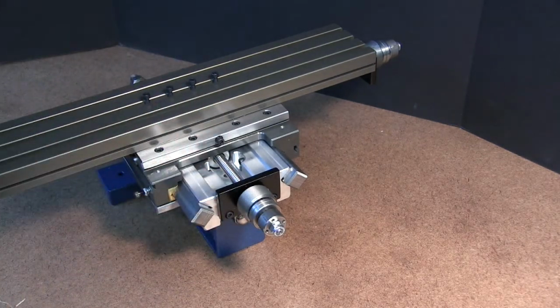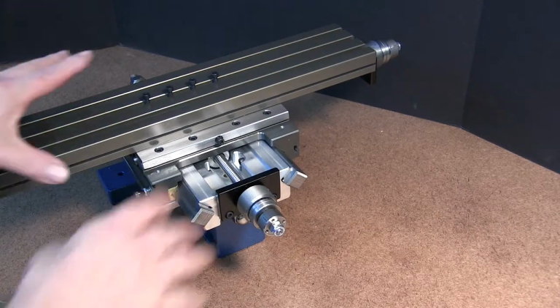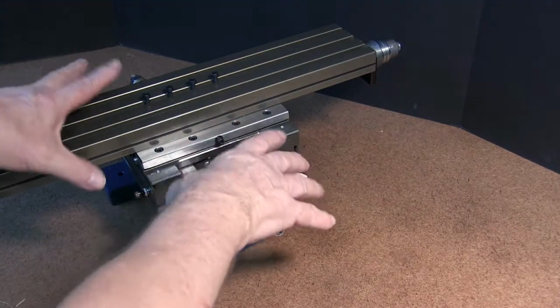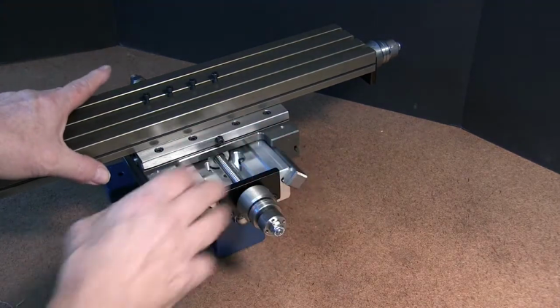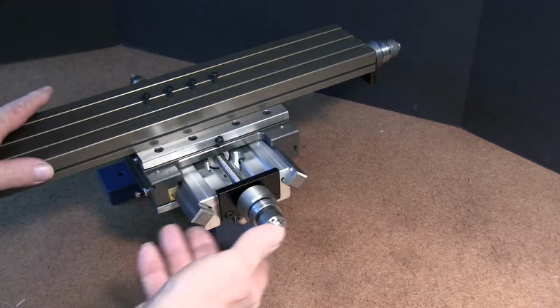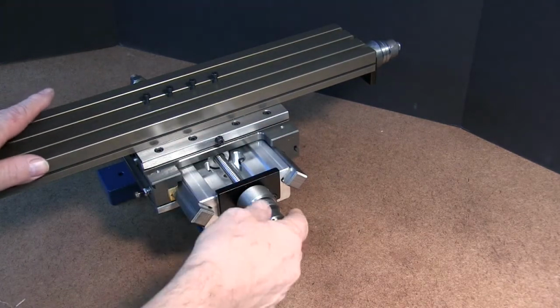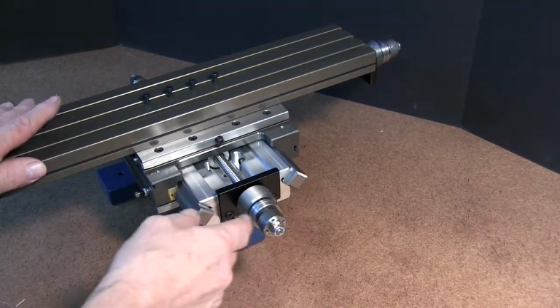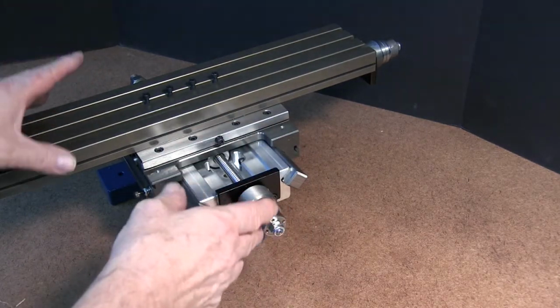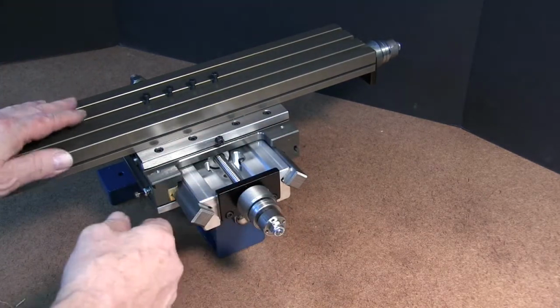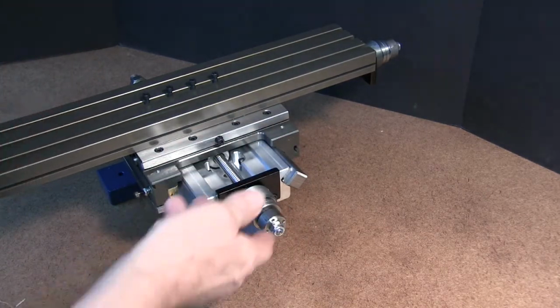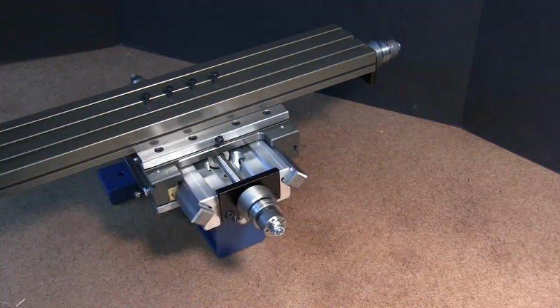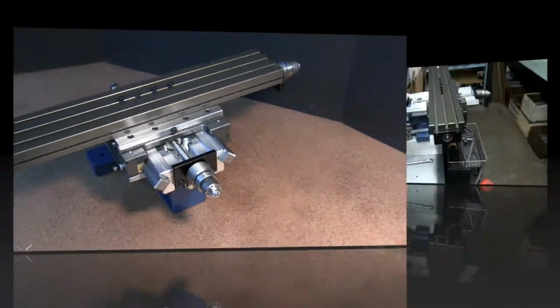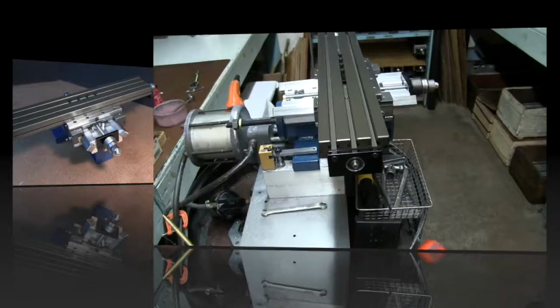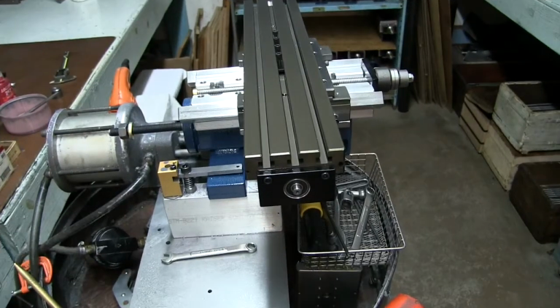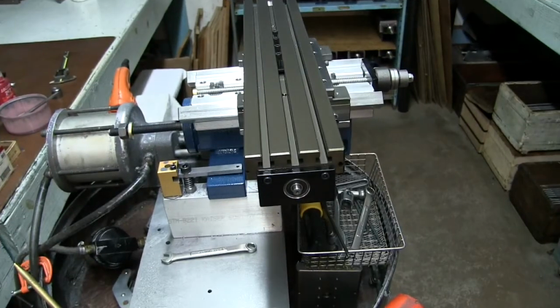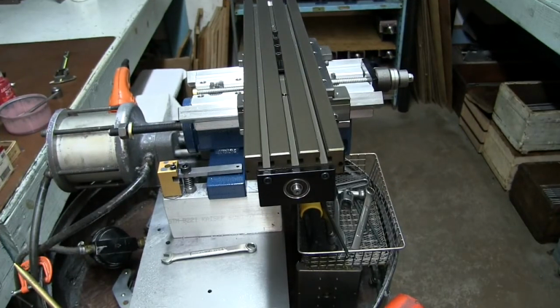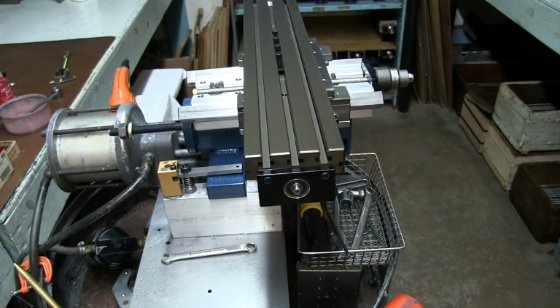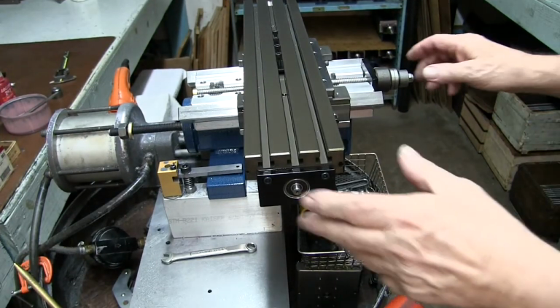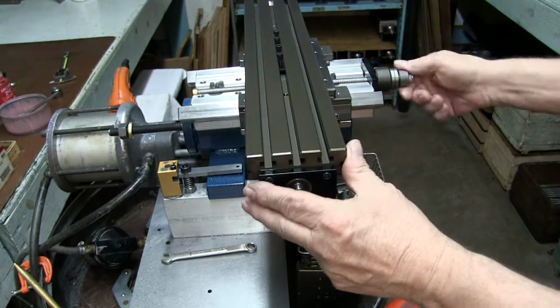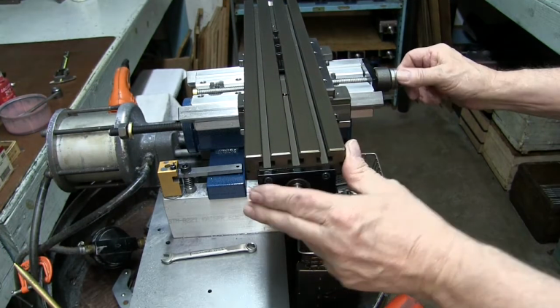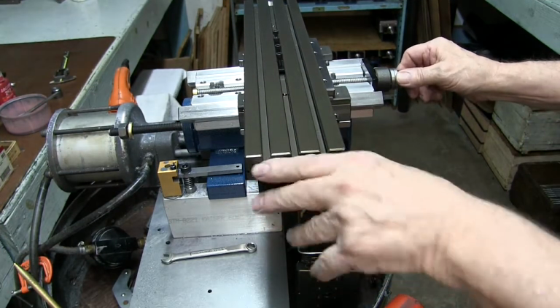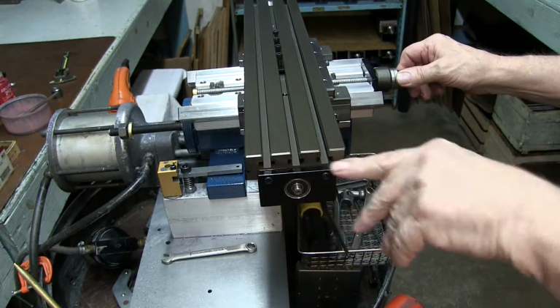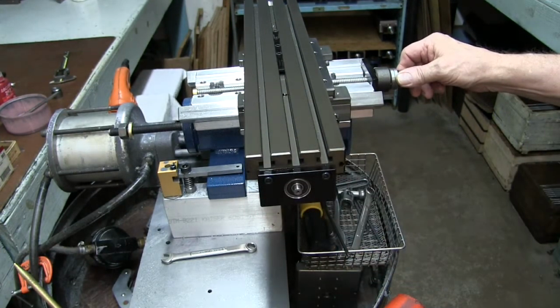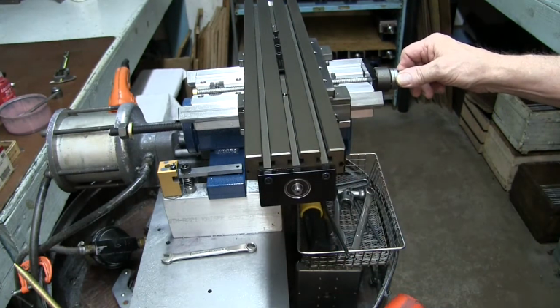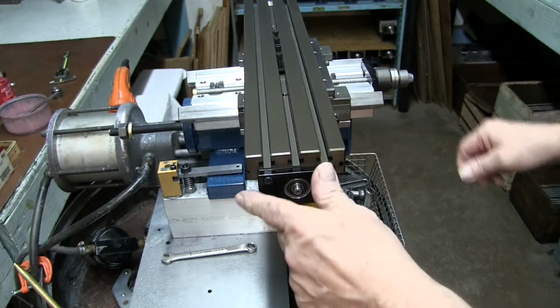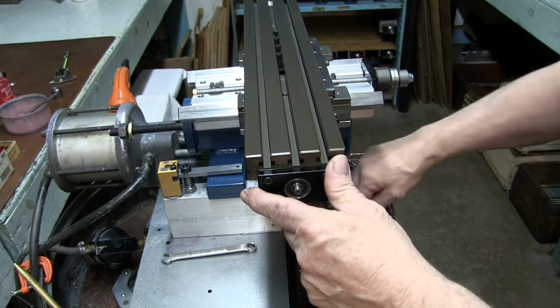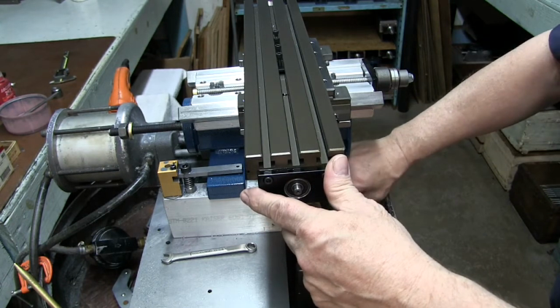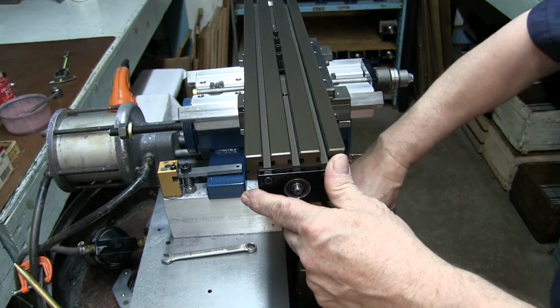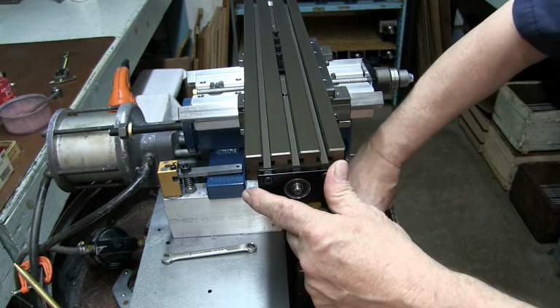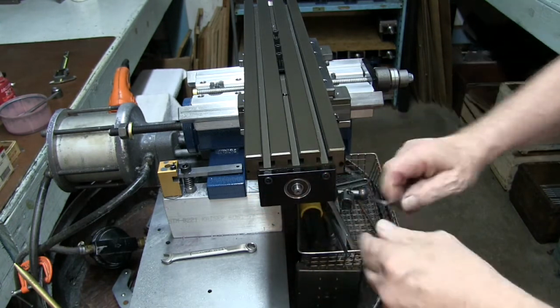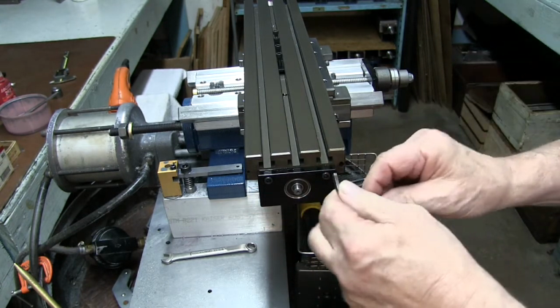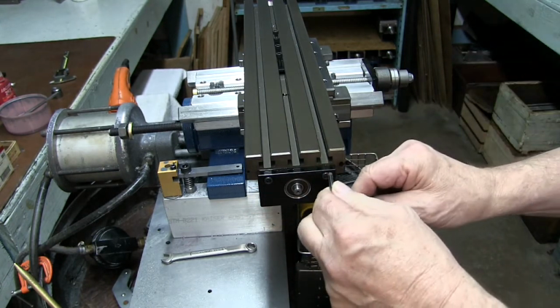Or you could bolt it down — if it's bolted down that'll be just as good. We're going to go ahead and put it in the vise. We've got it in our shop fixture, our assembly fixture. Now let's go ahead and remove the end plate.